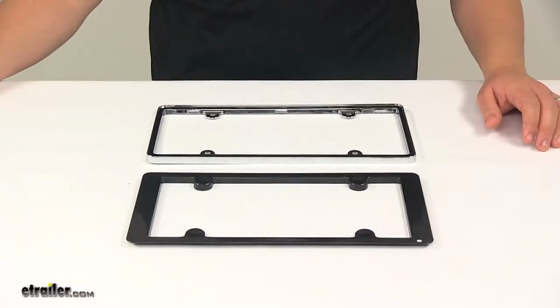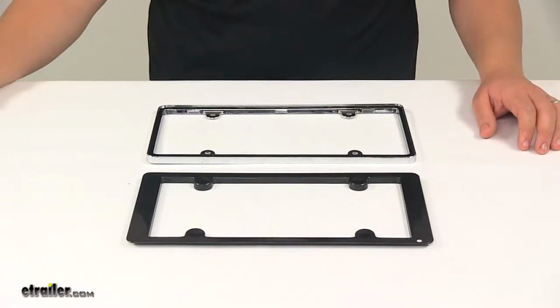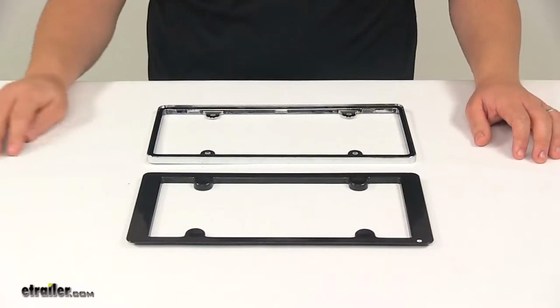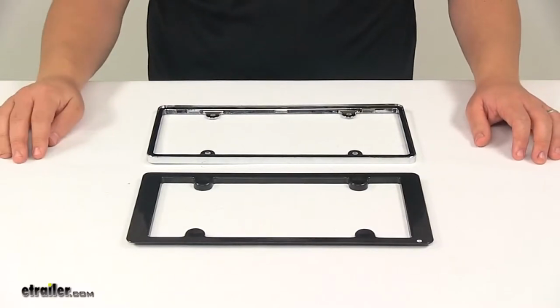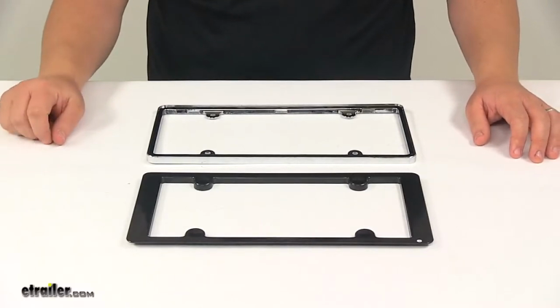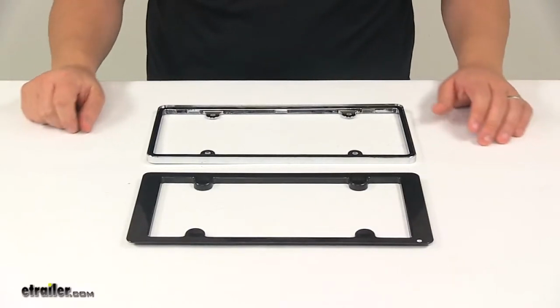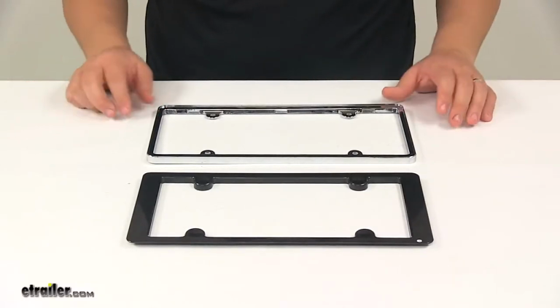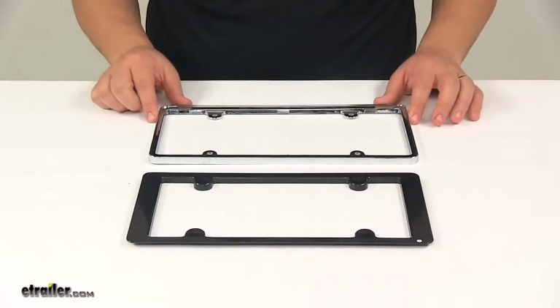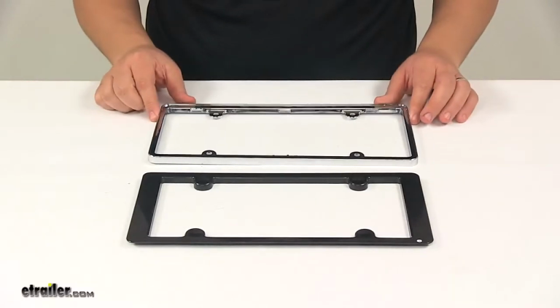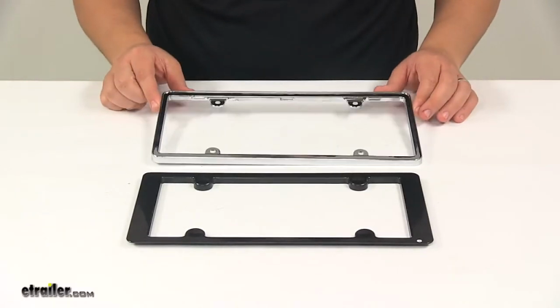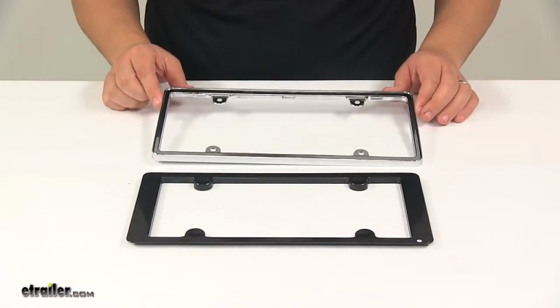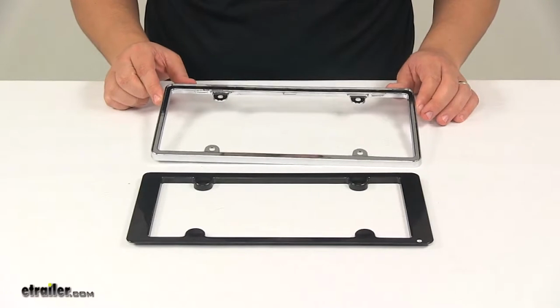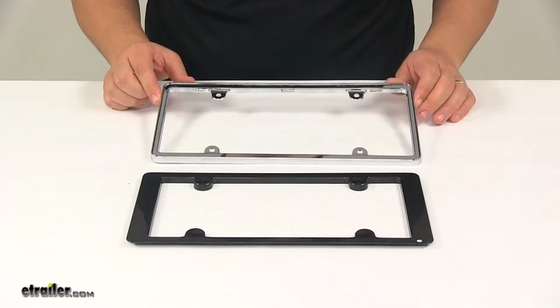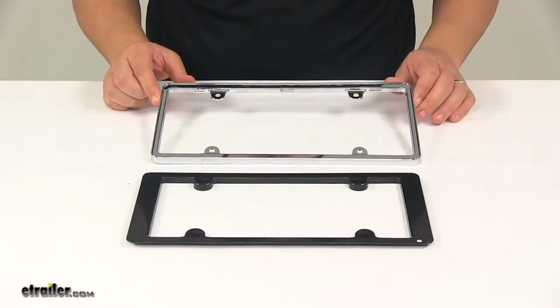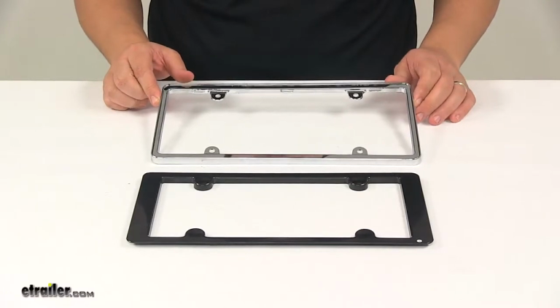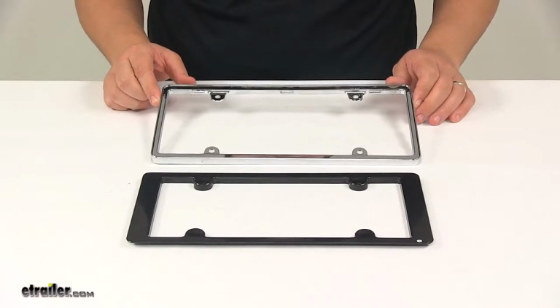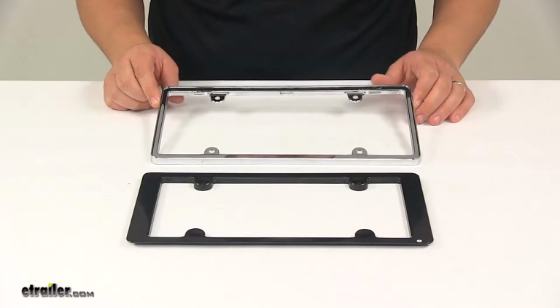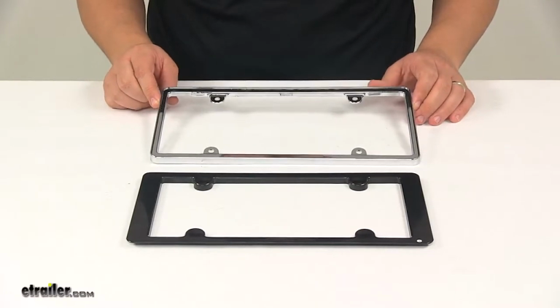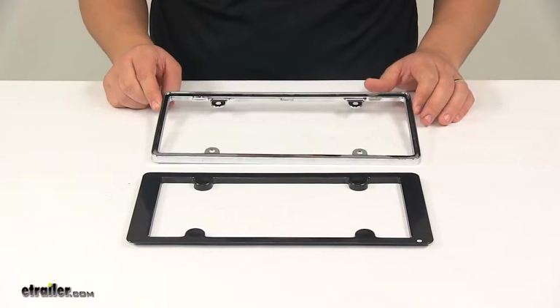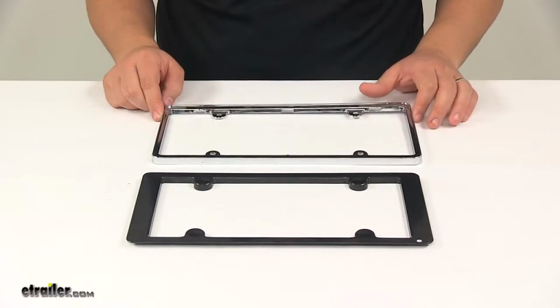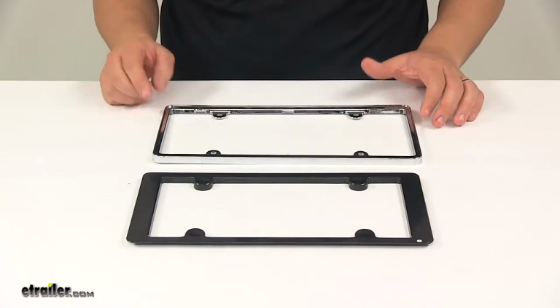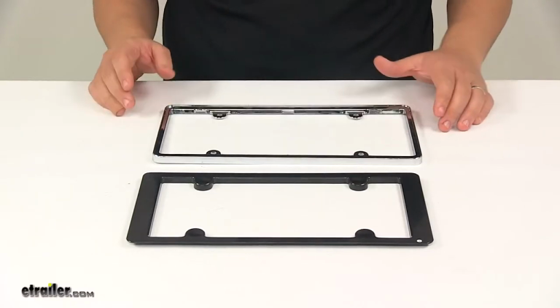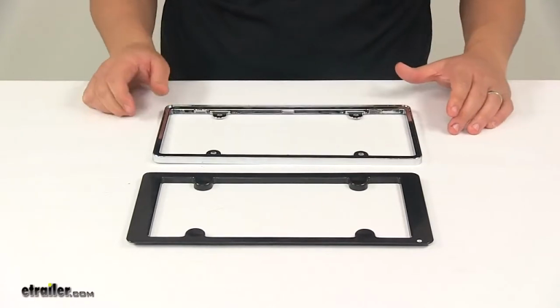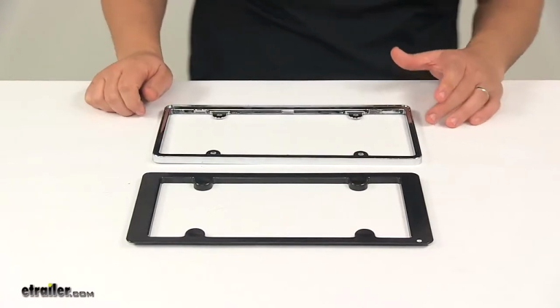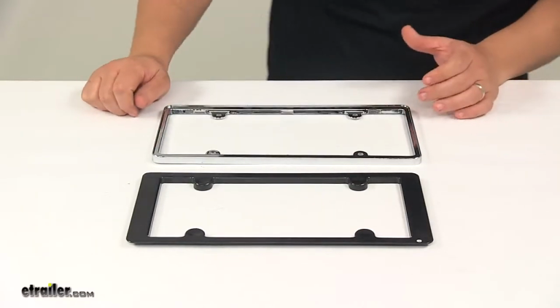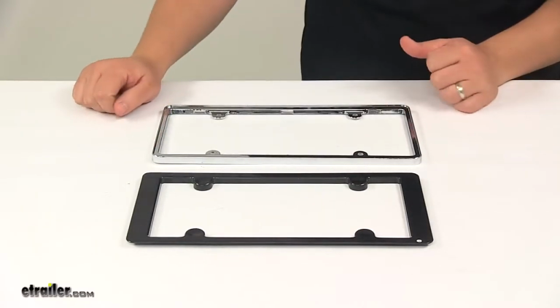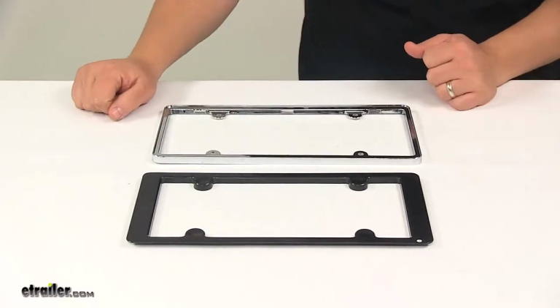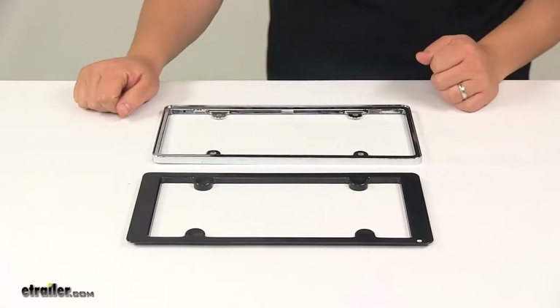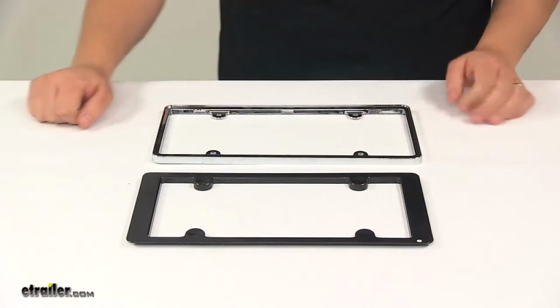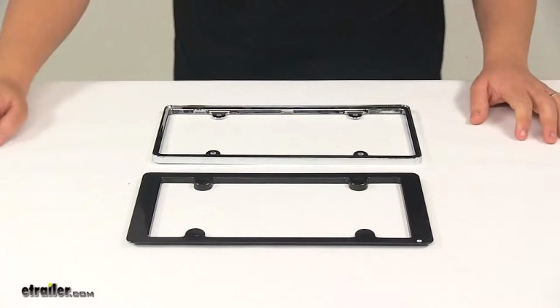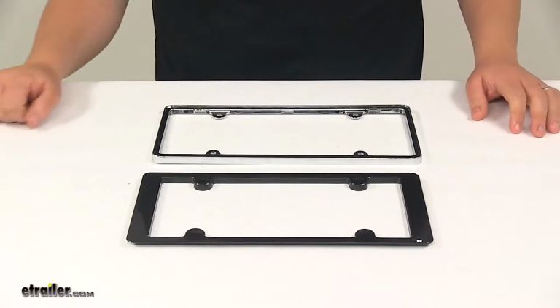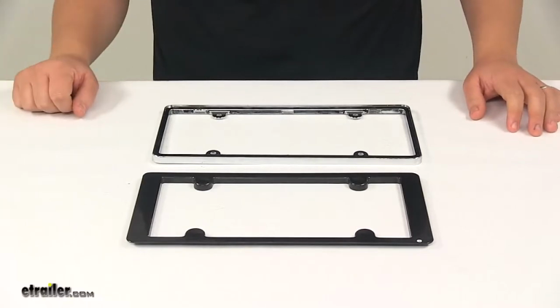Today, we're taking a look at the Illusion License Plate Frame. This unit adds a really nice, clean, finished look to the license plate on your vehicle.